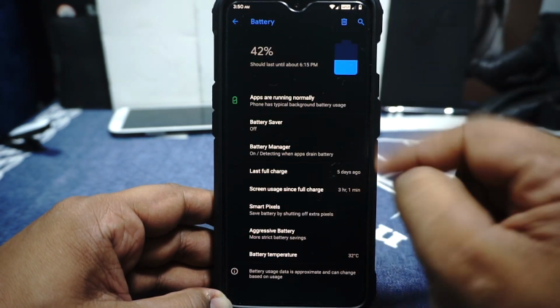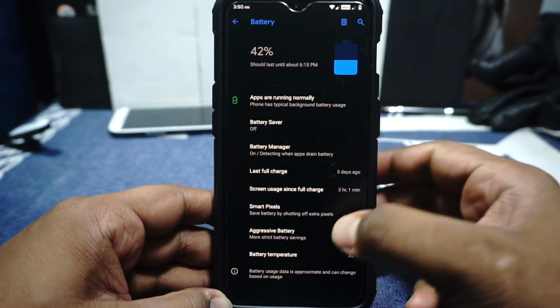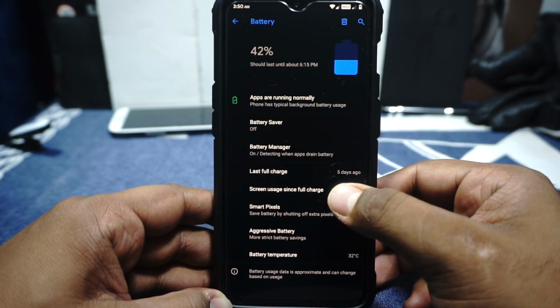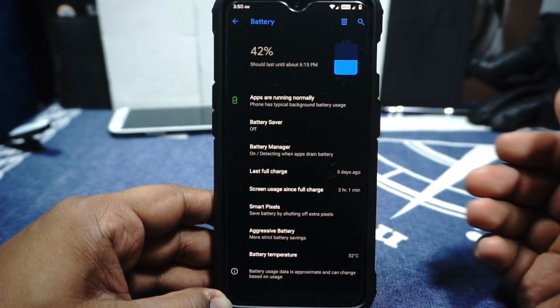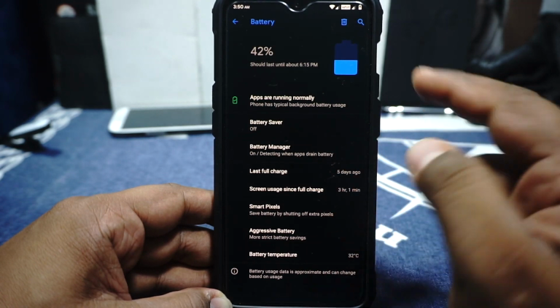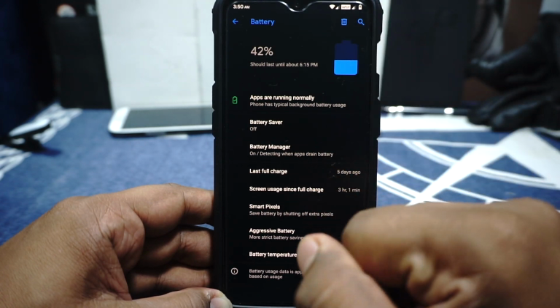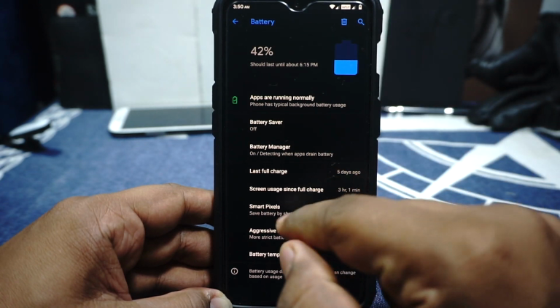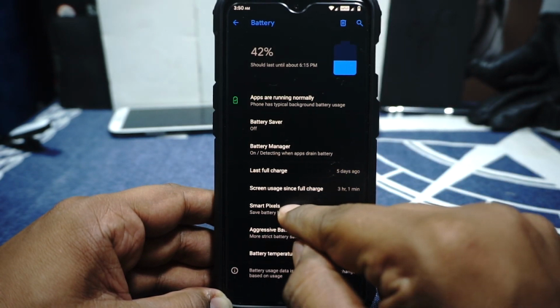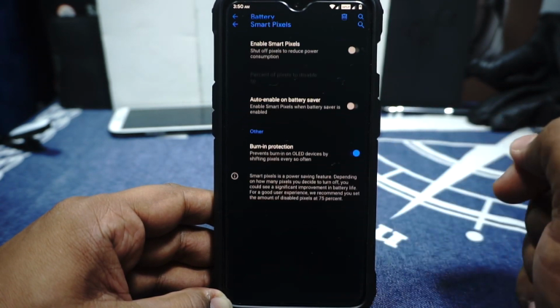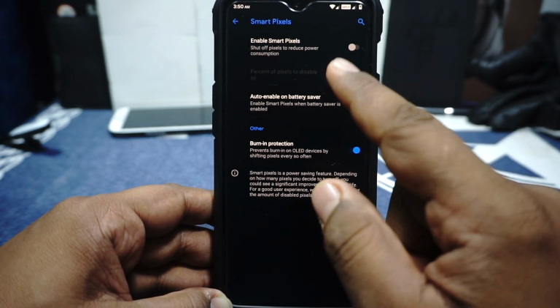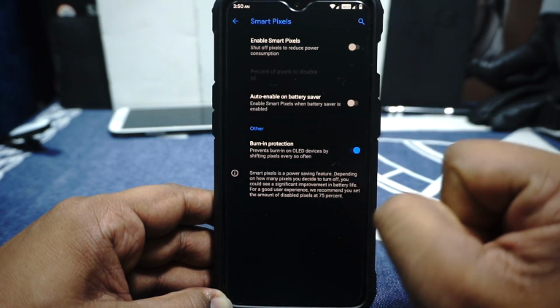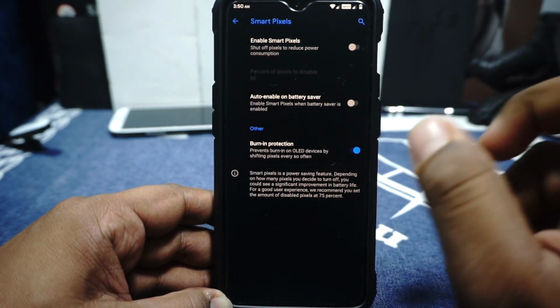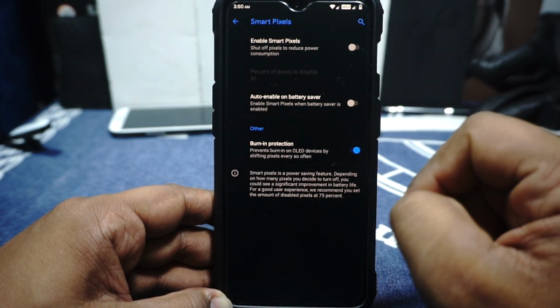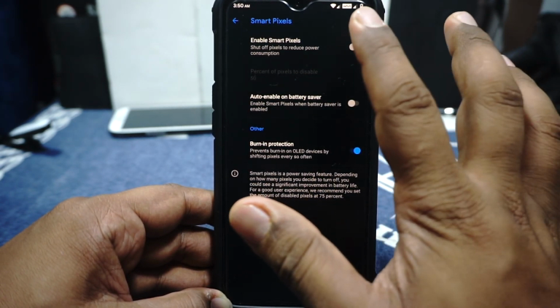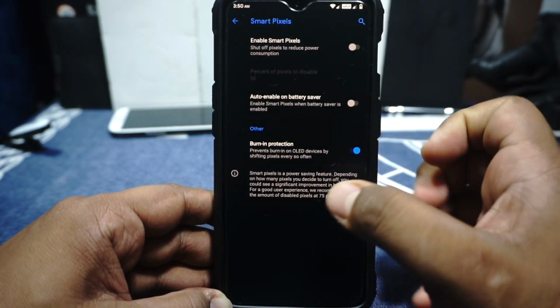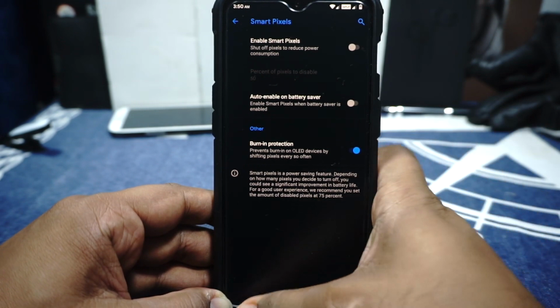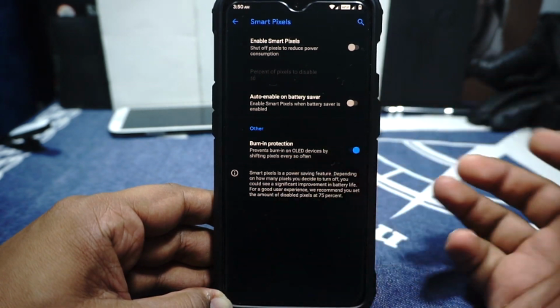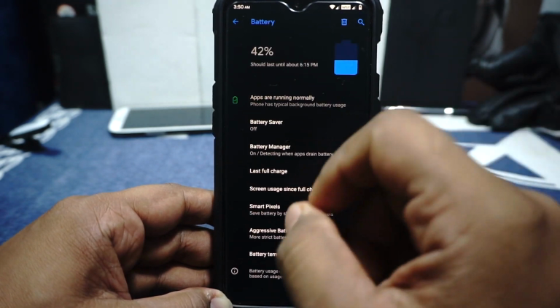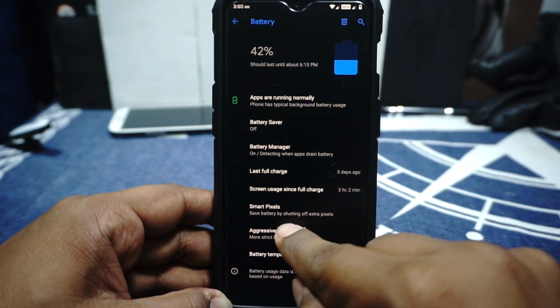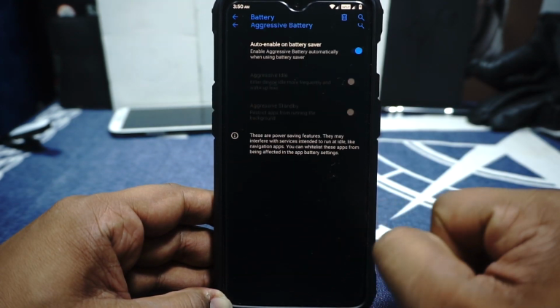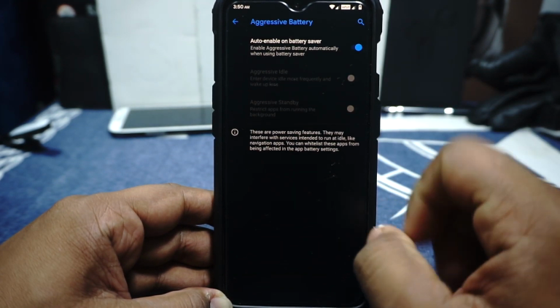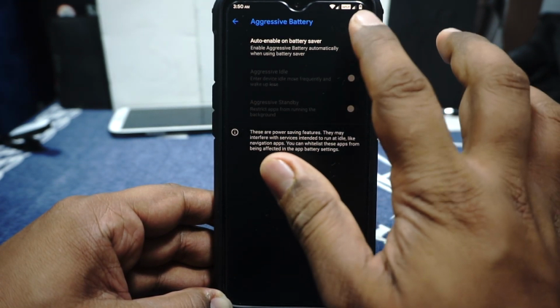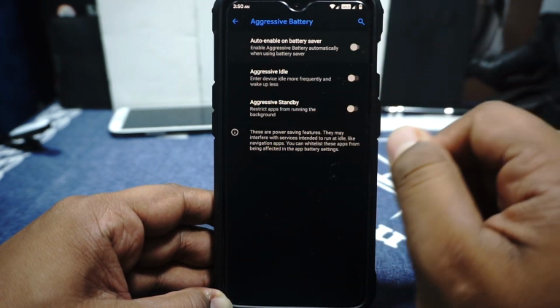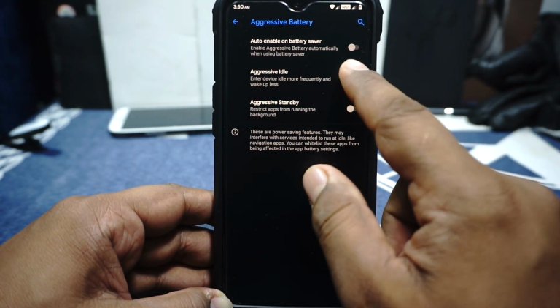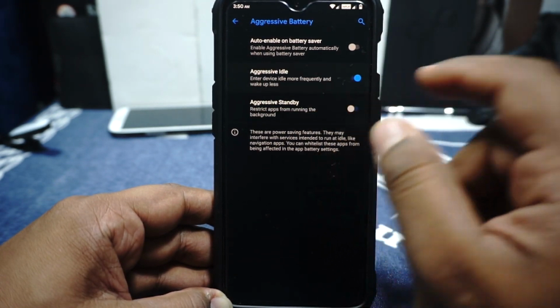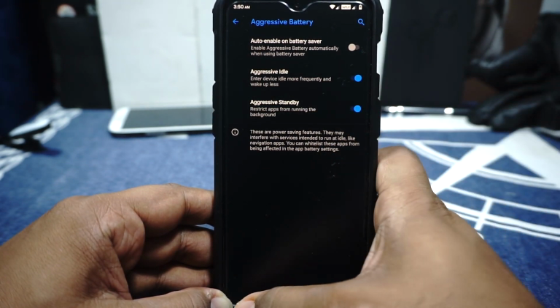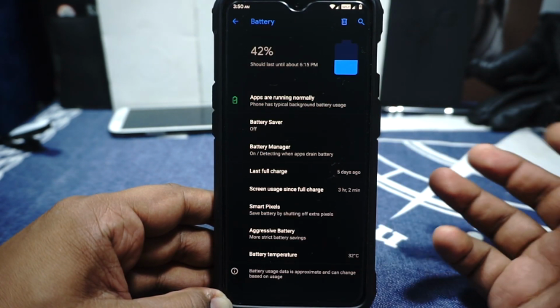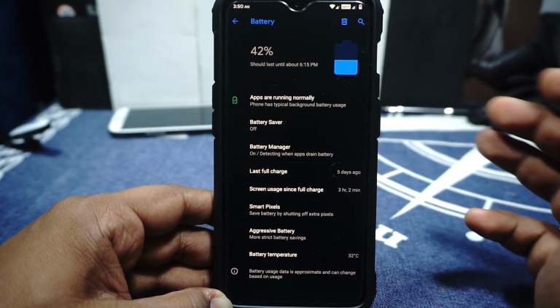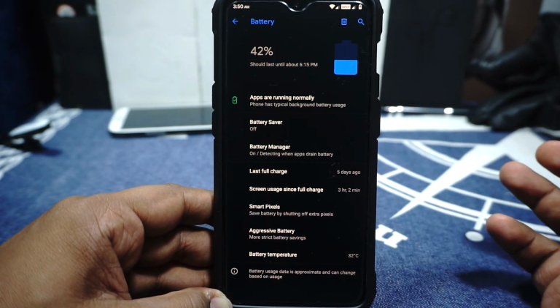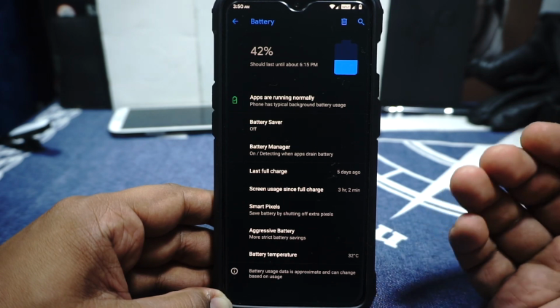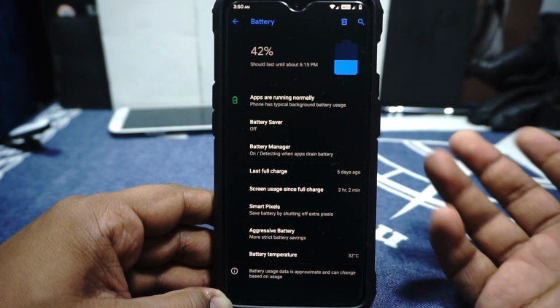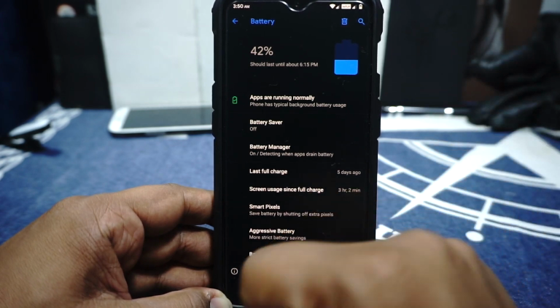Something I do want to mention is that it does have a smart pixel option in the battery options — you can enable that if you want to. Also aggressive battery drain can be enabled if you want to, but personally I don't use that. Keep that in mind.